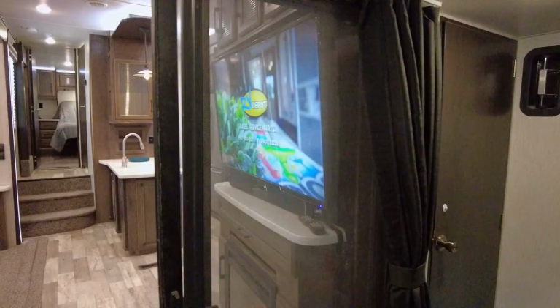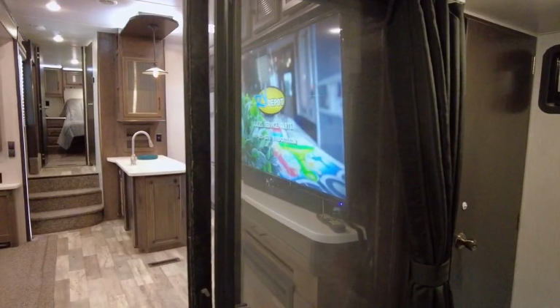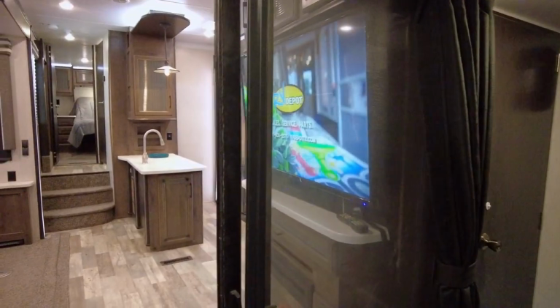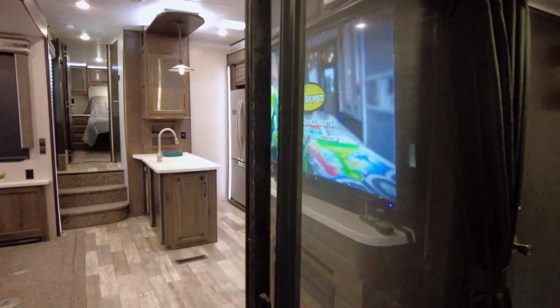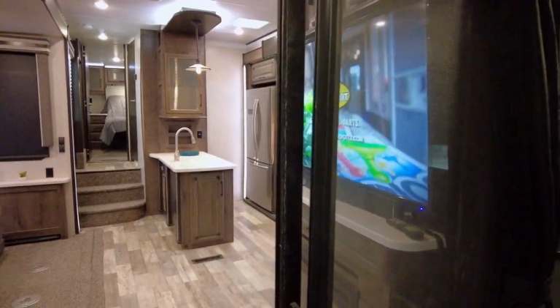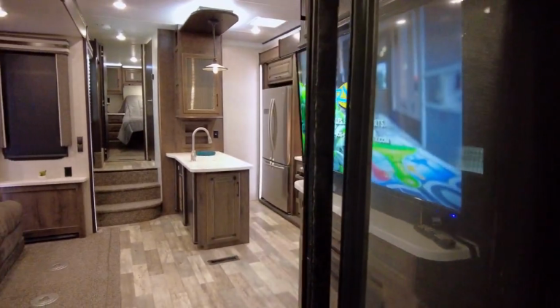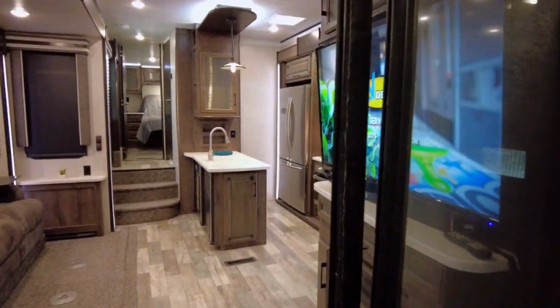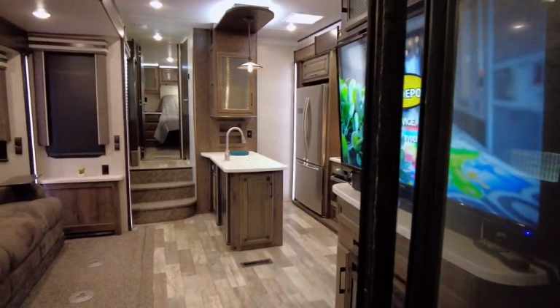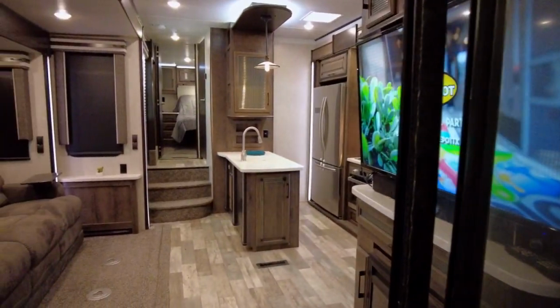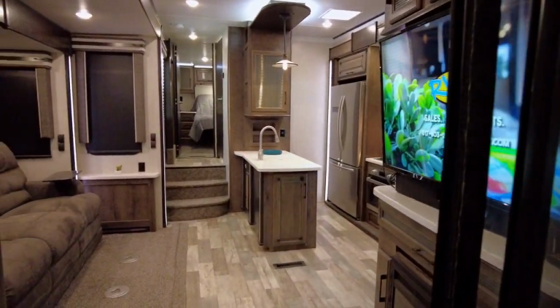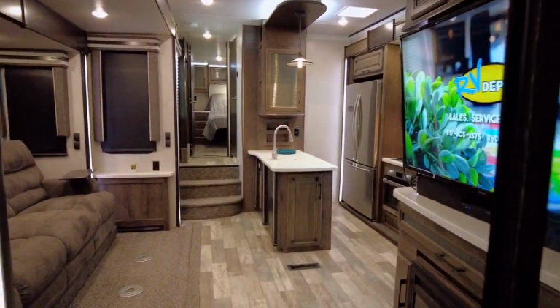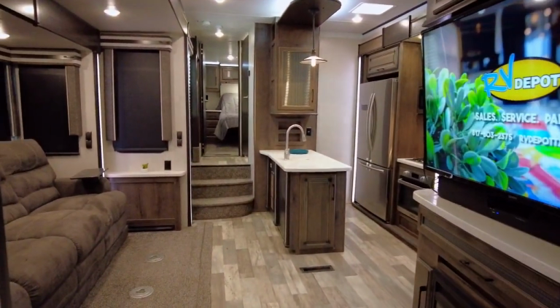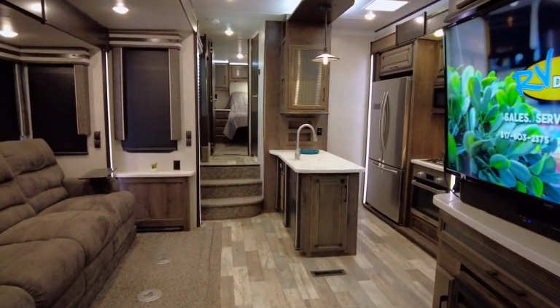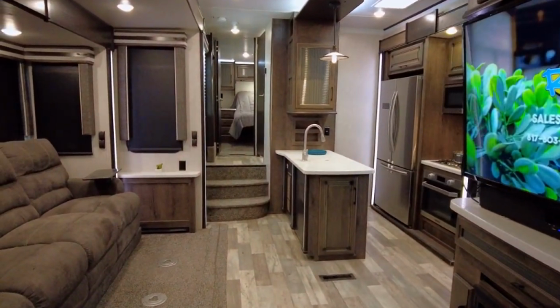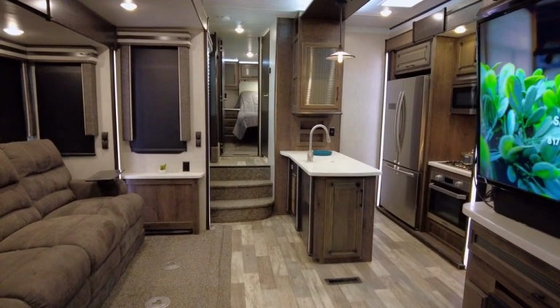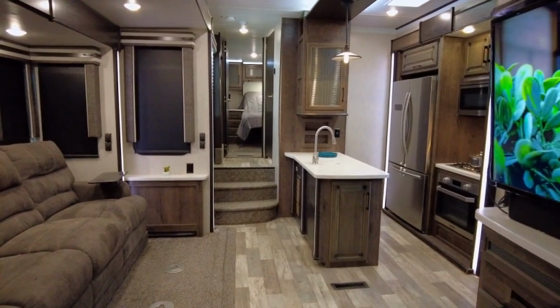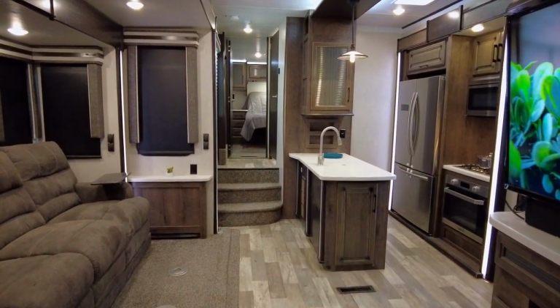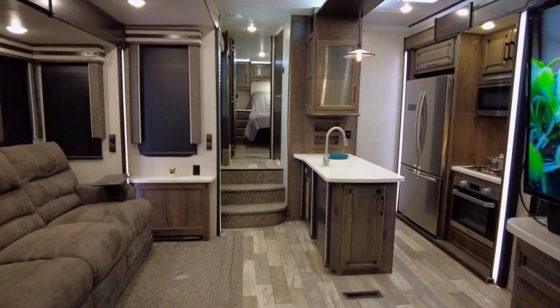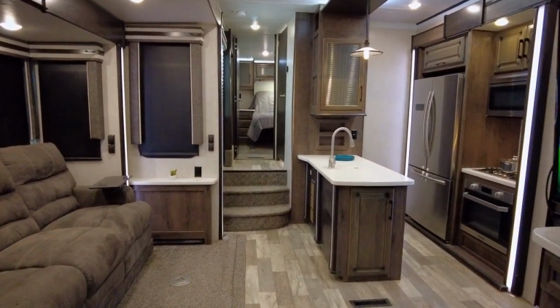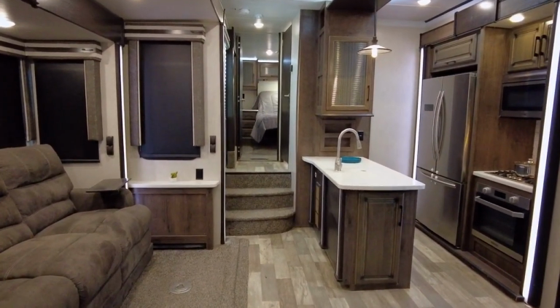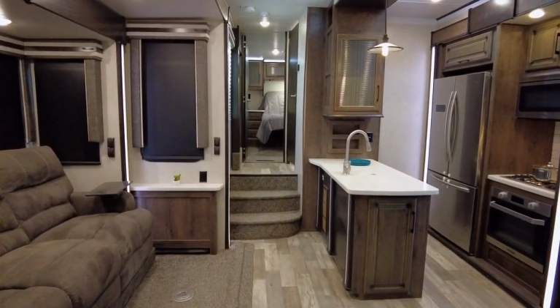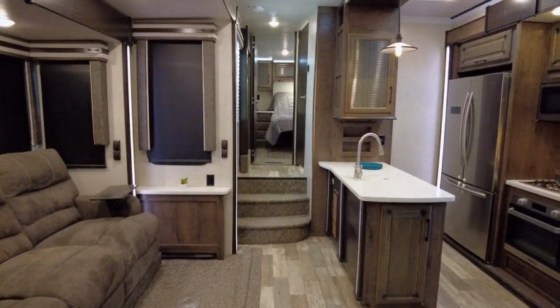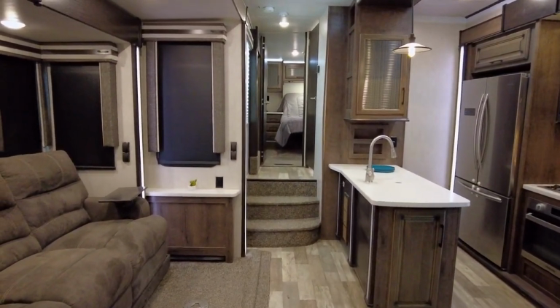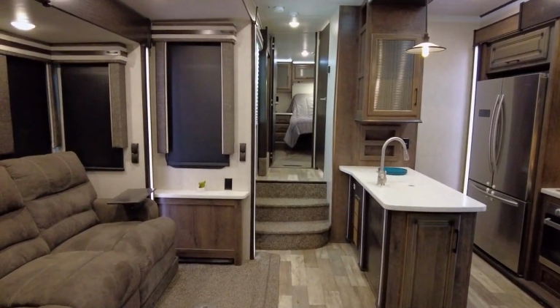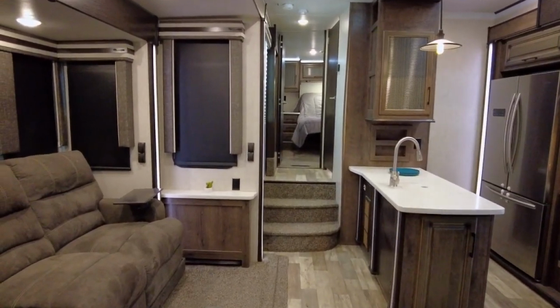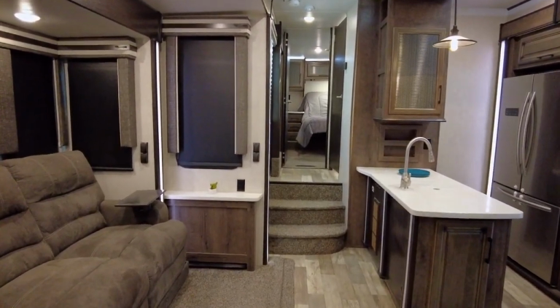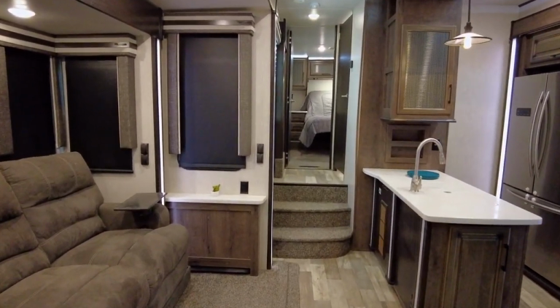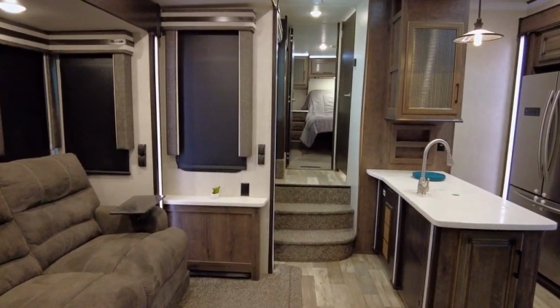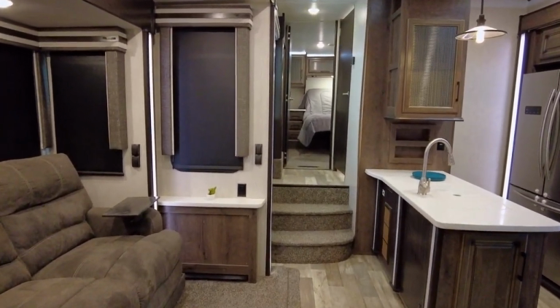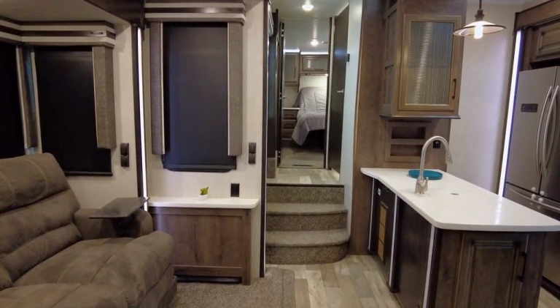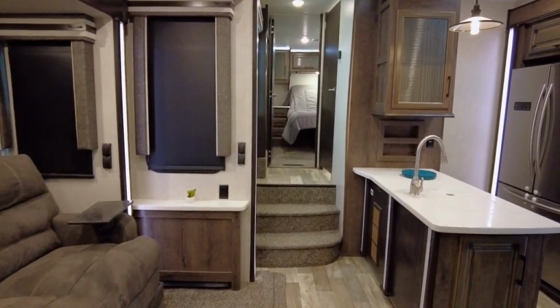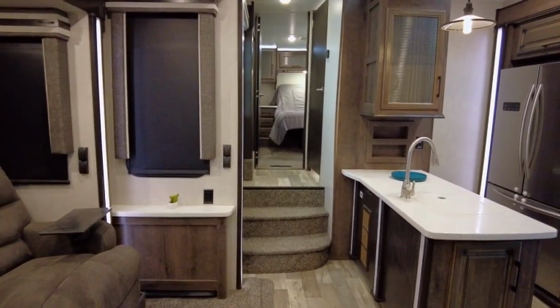With this much living space and a large garage, you don't have to sacrifice your guests' comfort to easily bring along your favorite off-road toys.